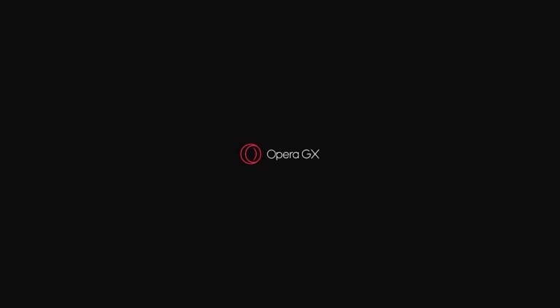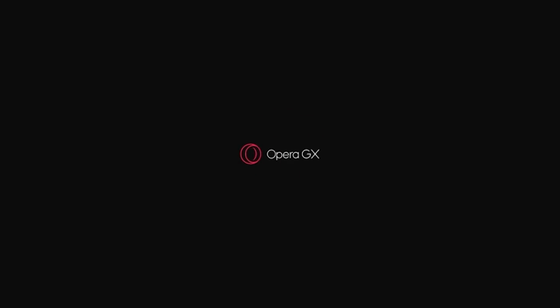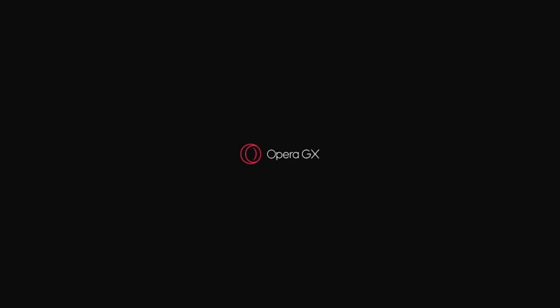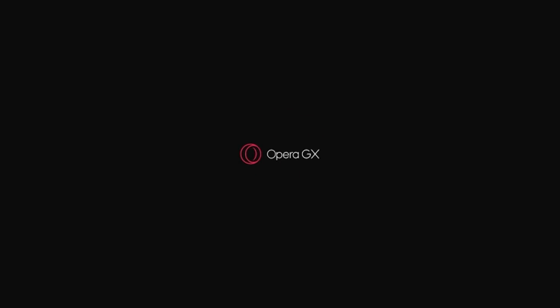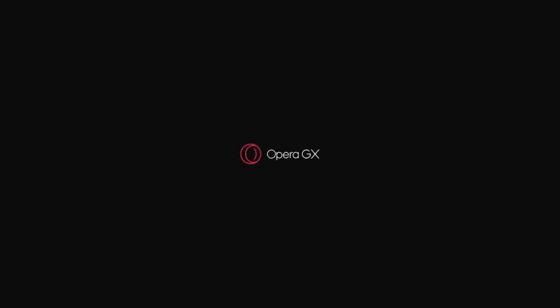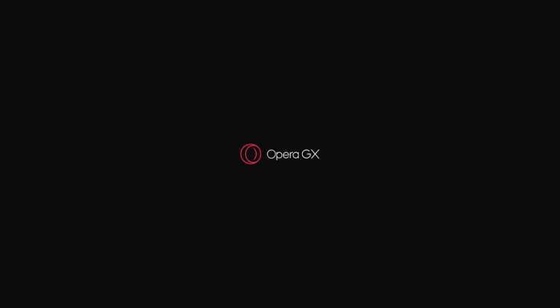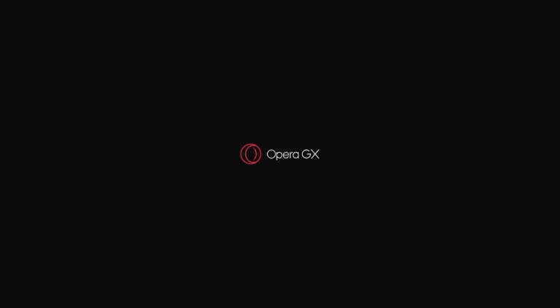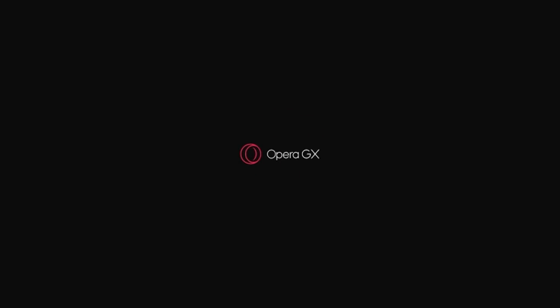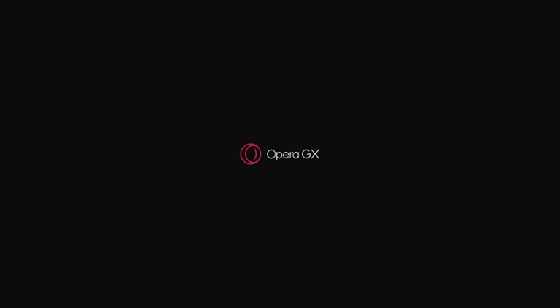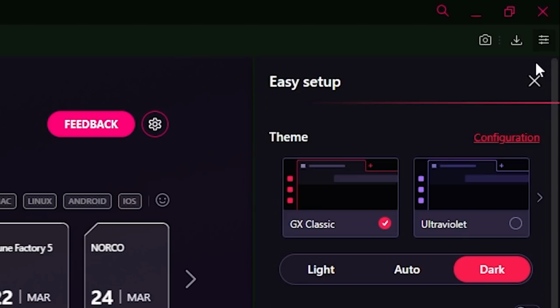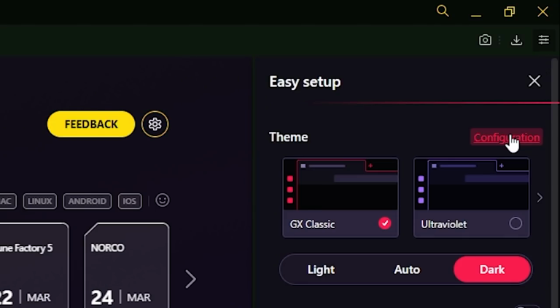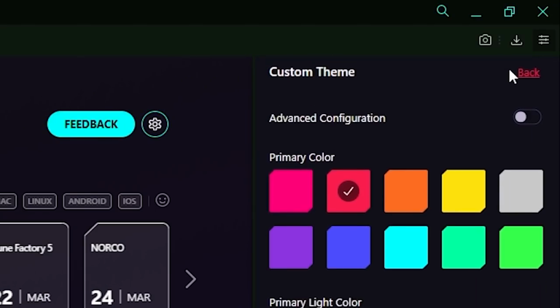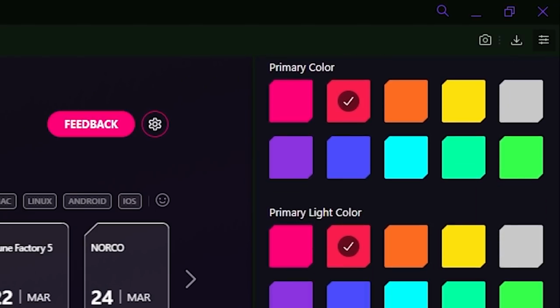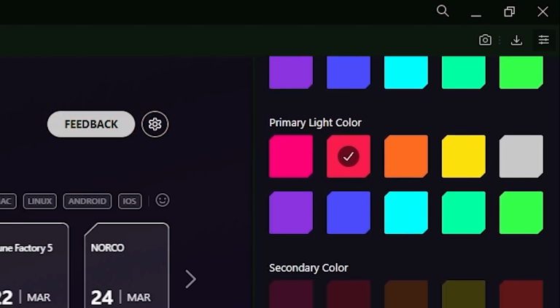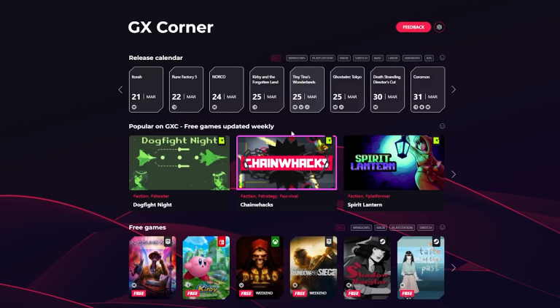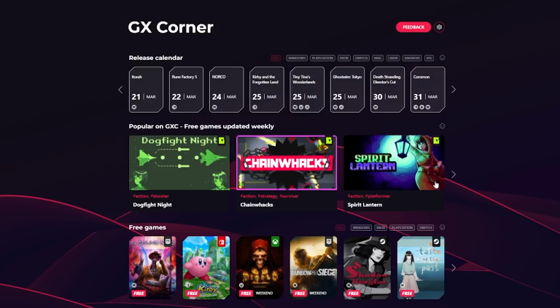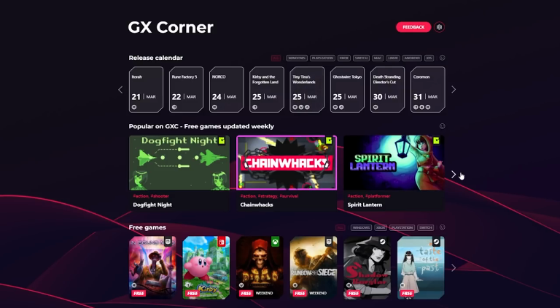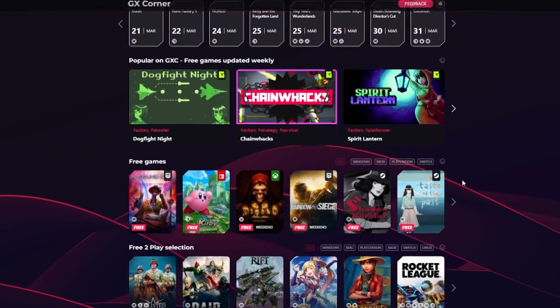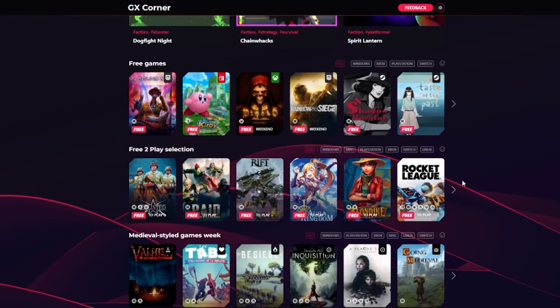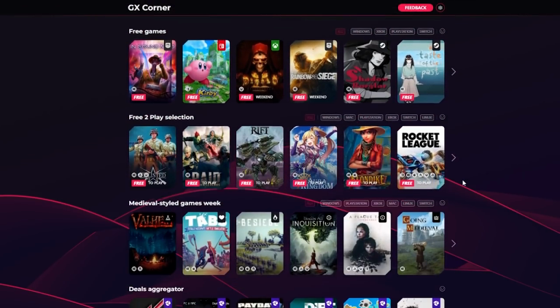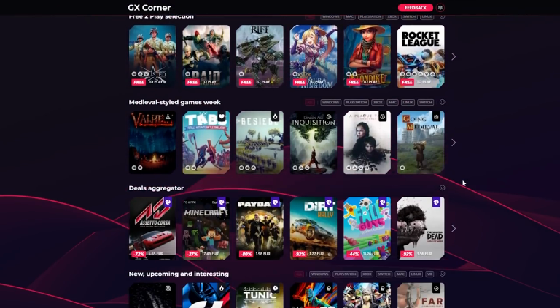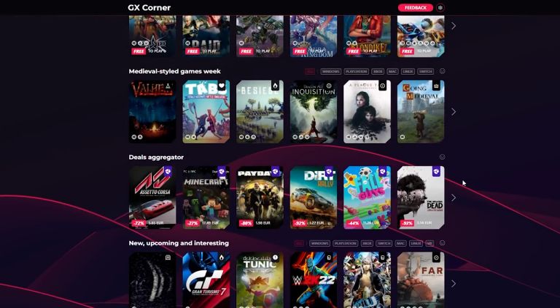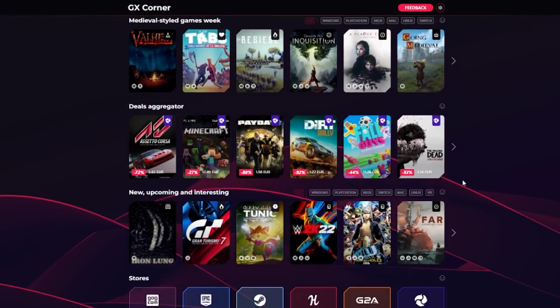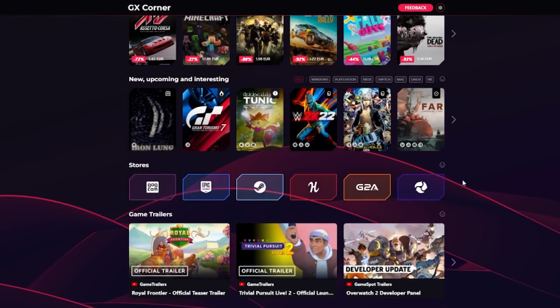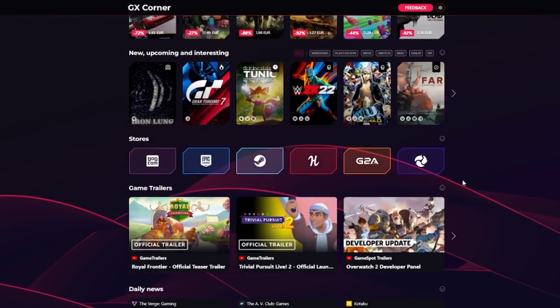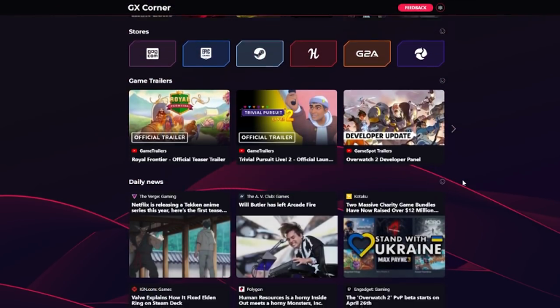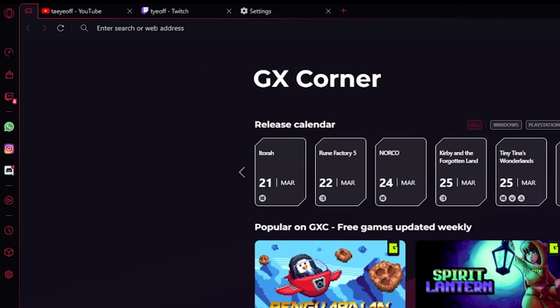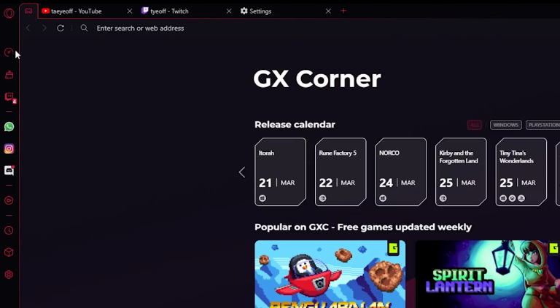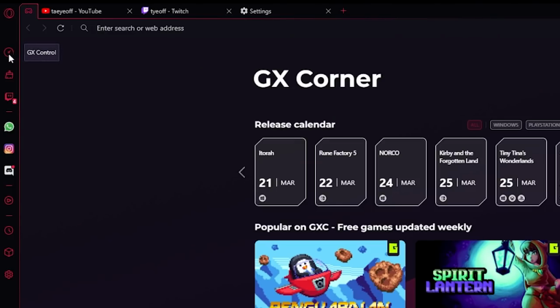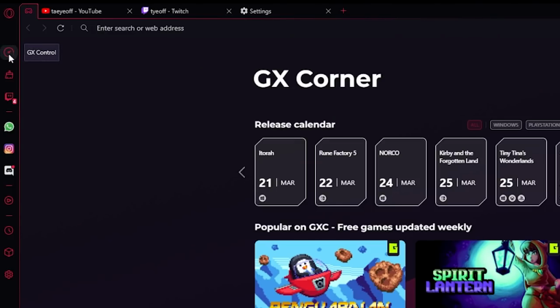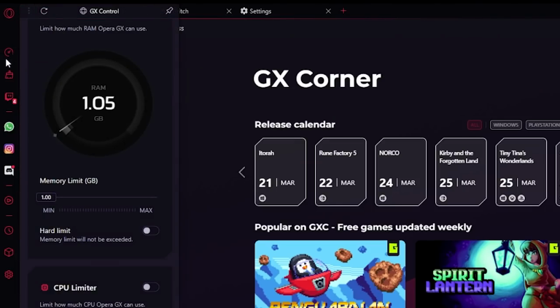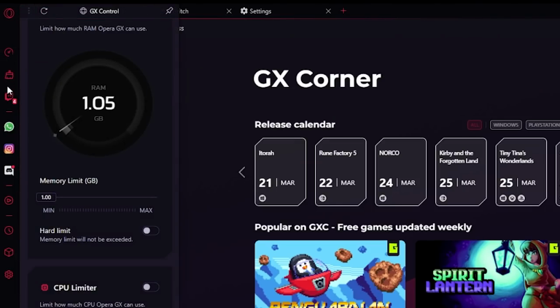Today's sponsor is Opera GX, a web browser made for gamers — that's what they told me, probably because it has RGB and the GX Corner which lets you in on the latest and greatest upcoming releases for free and paid games. But in reality, this is the most feature-packed web browser on the market, while being the lightest on resources.